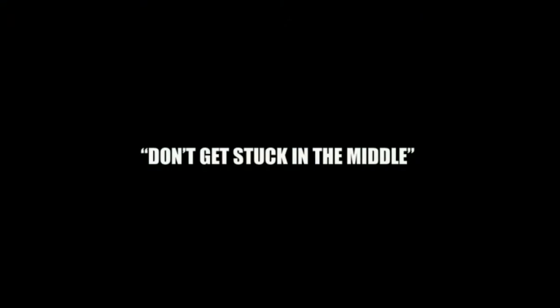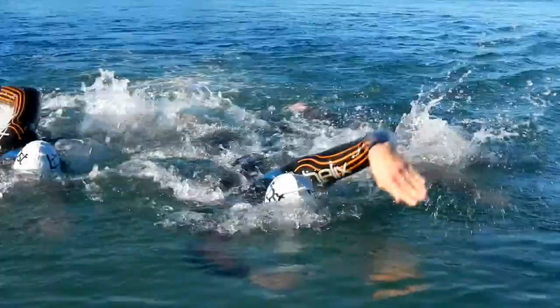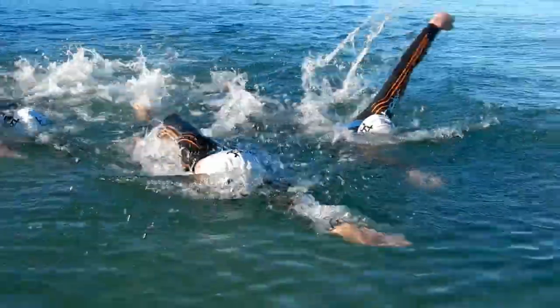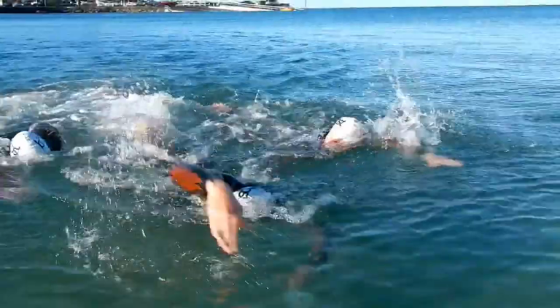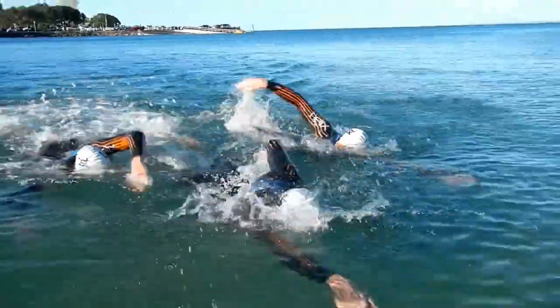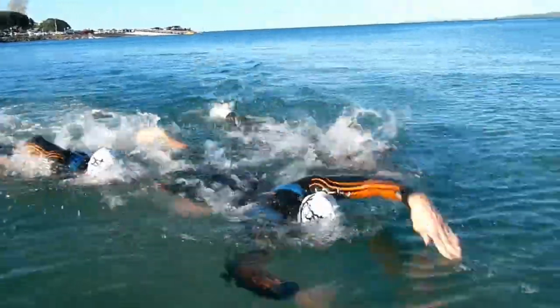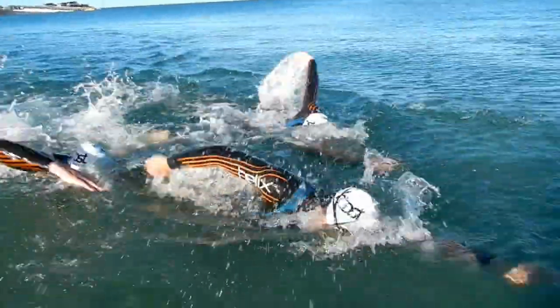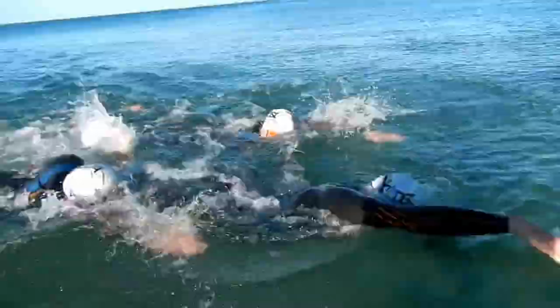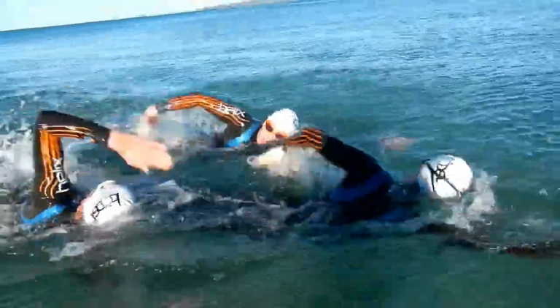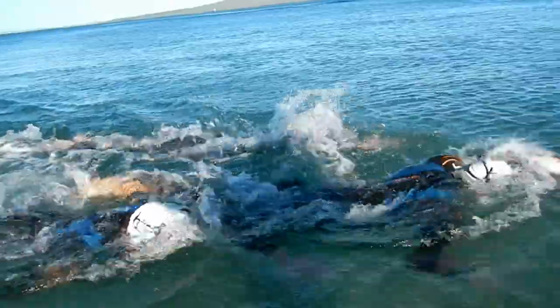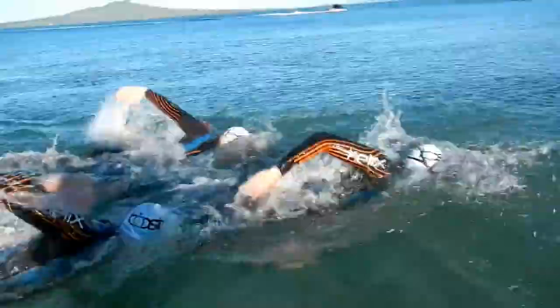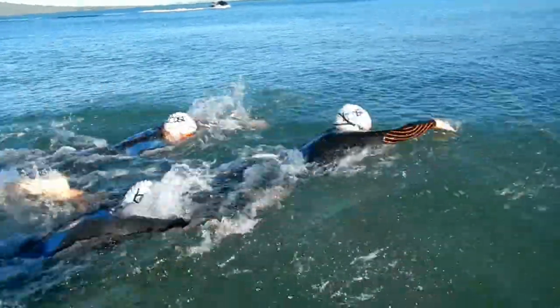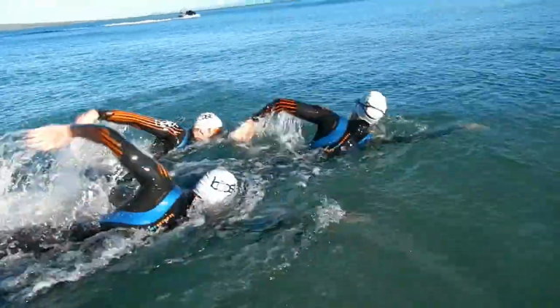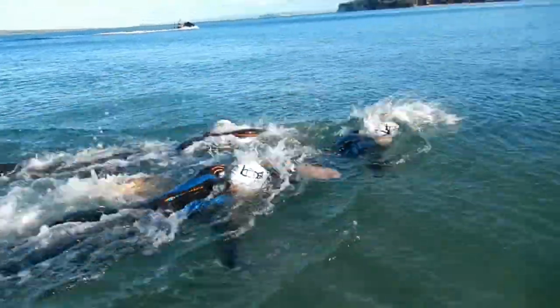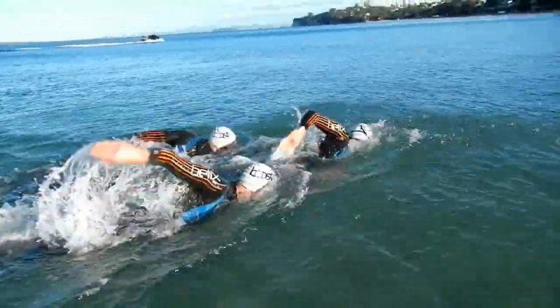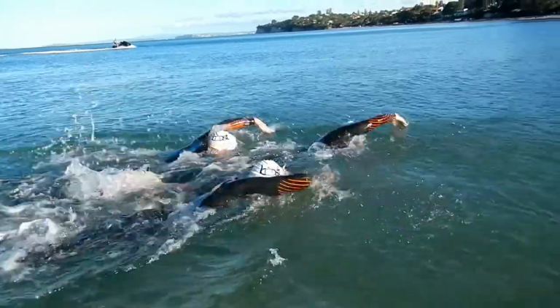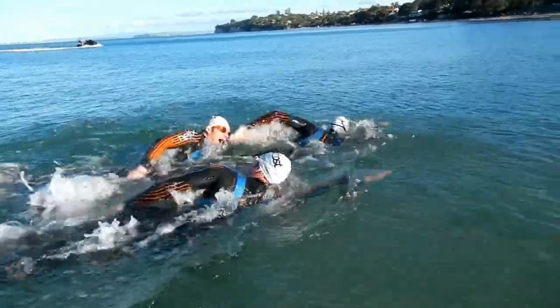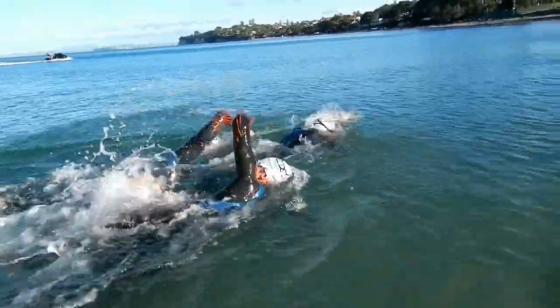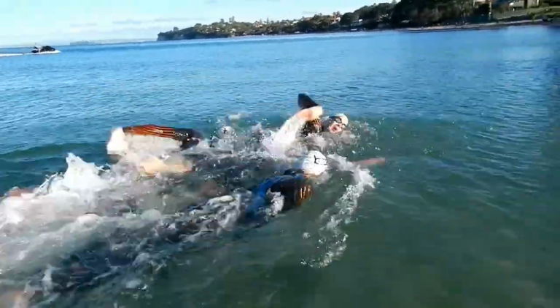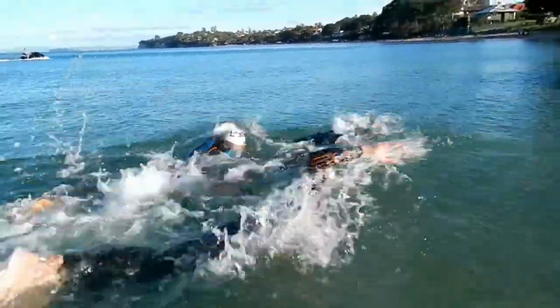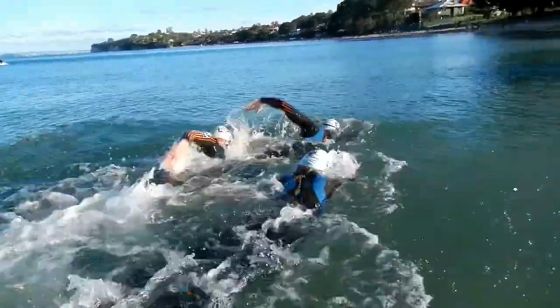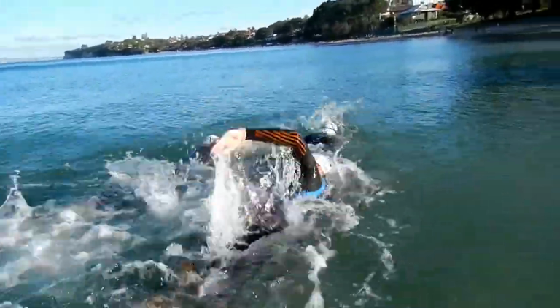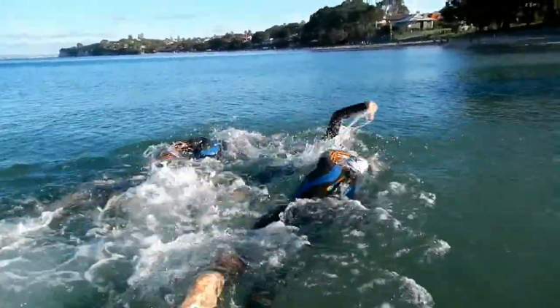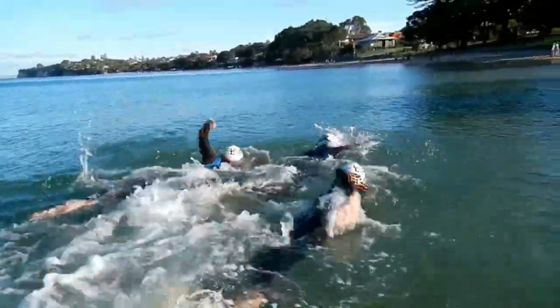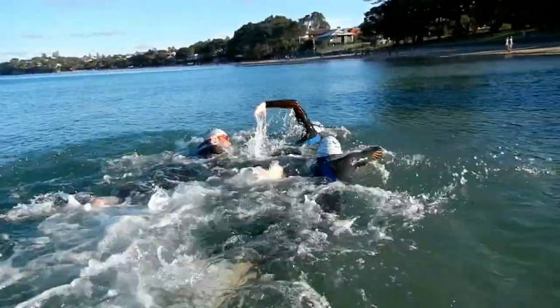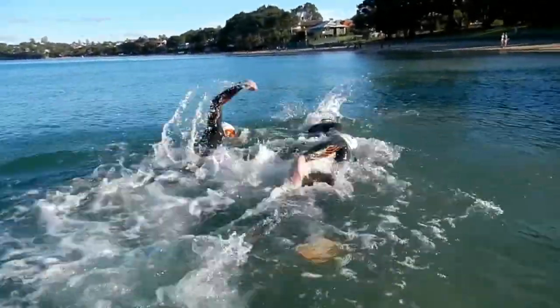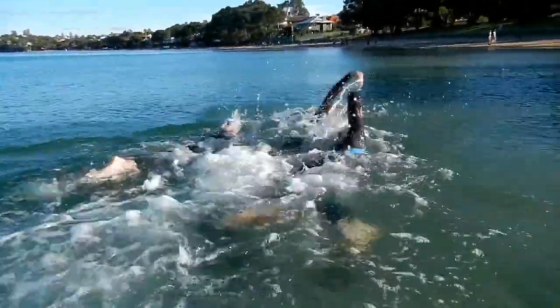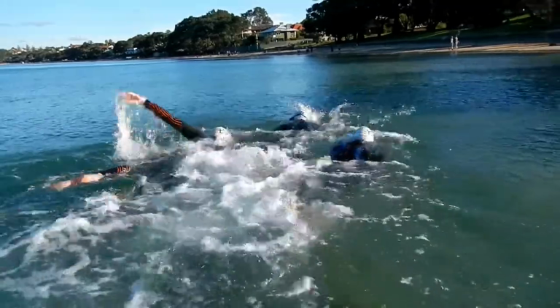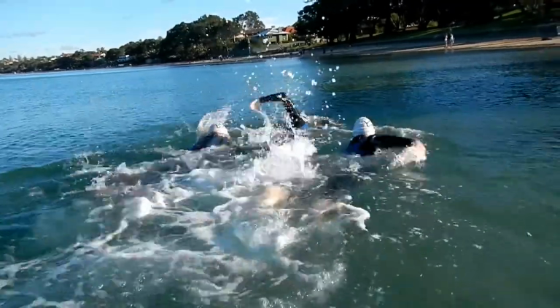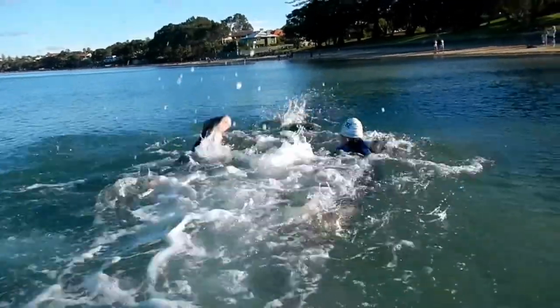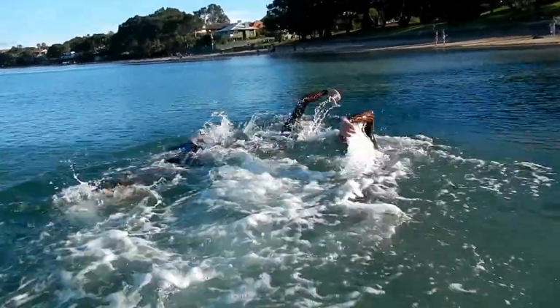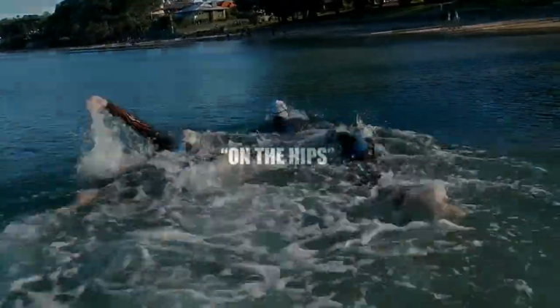Don't get stuck in the middle. The underwater turbulence of a swimmer riding the wave can have a negative and slowing effect on the lead swimmer. The lead swimmer in this image is being drafted by two swimmers and should move out of this position as quickly as possible.